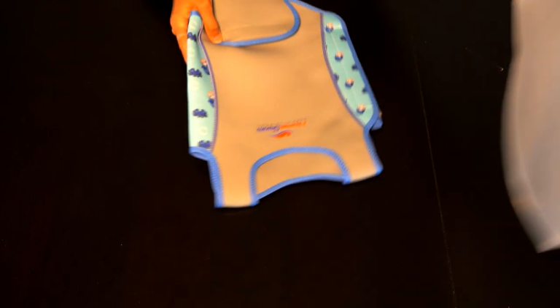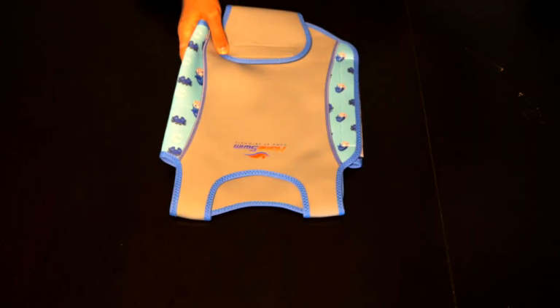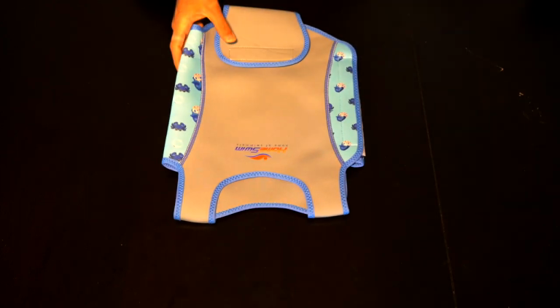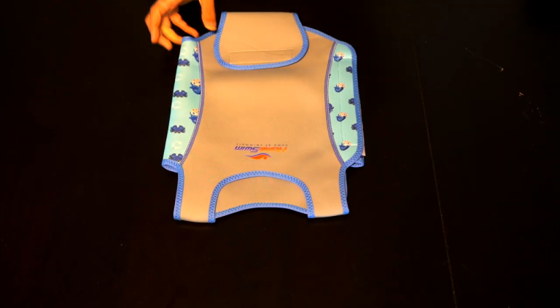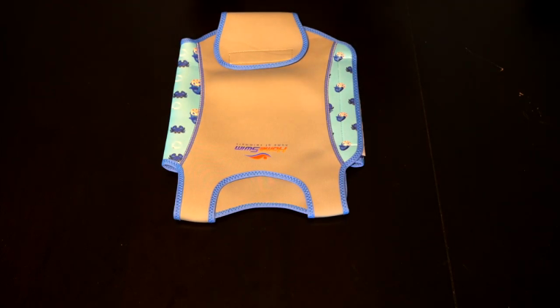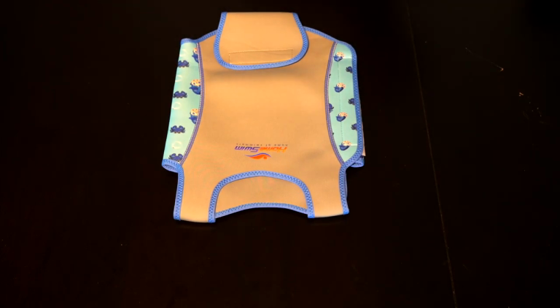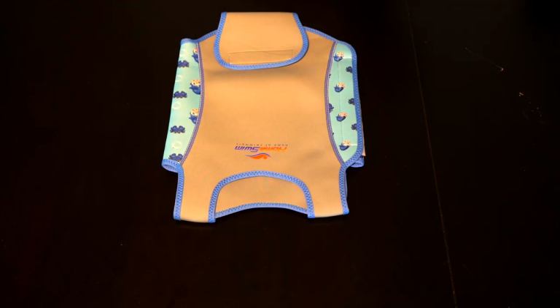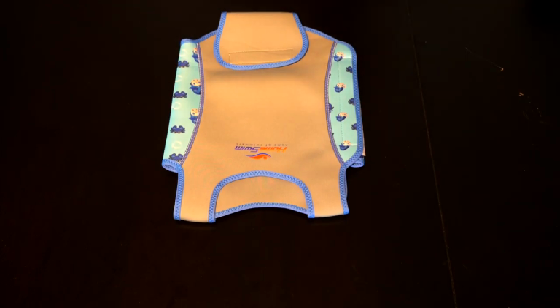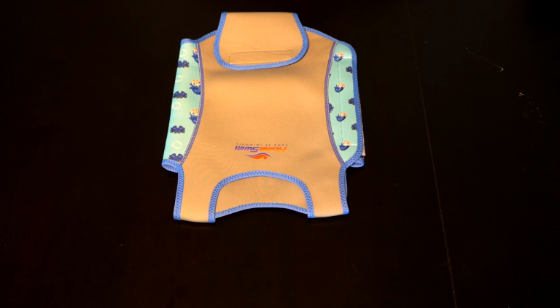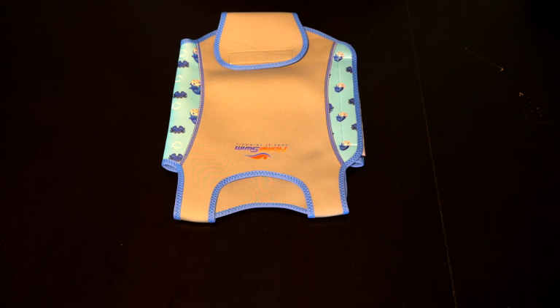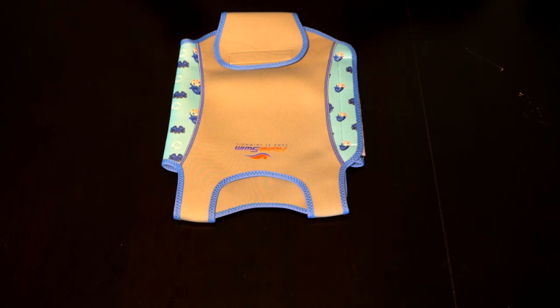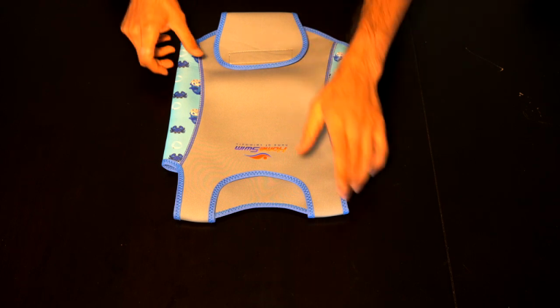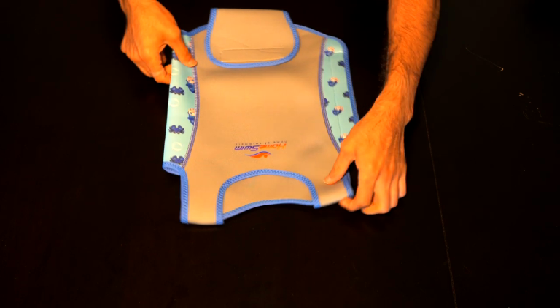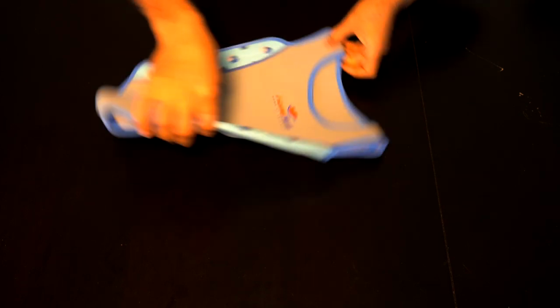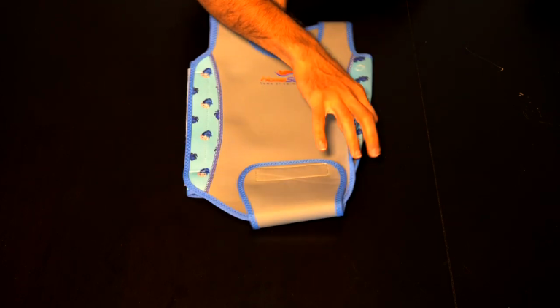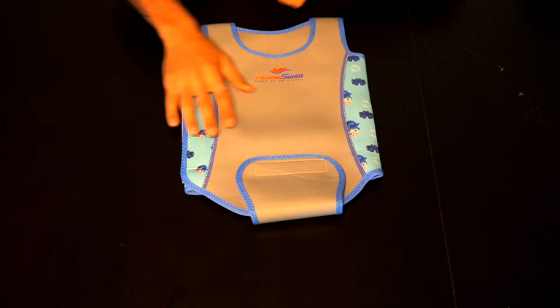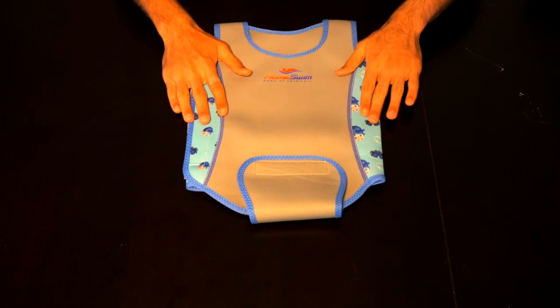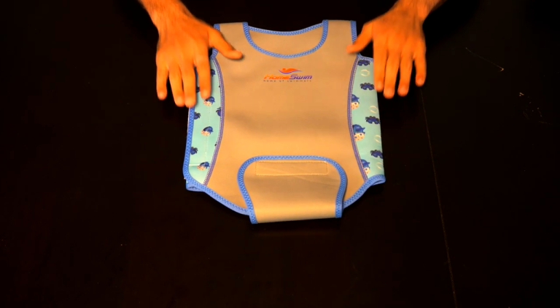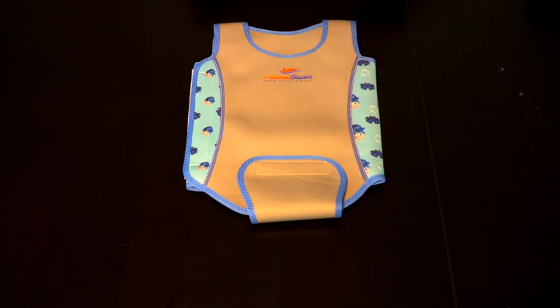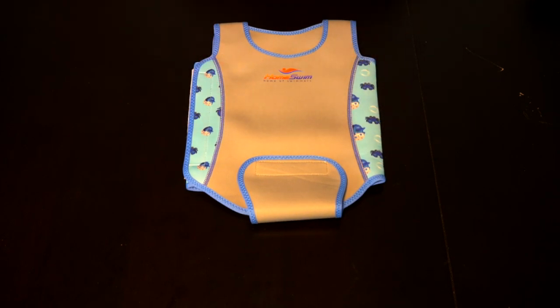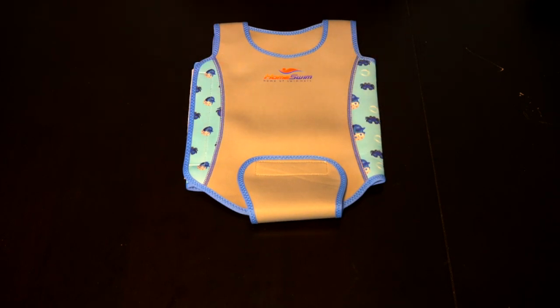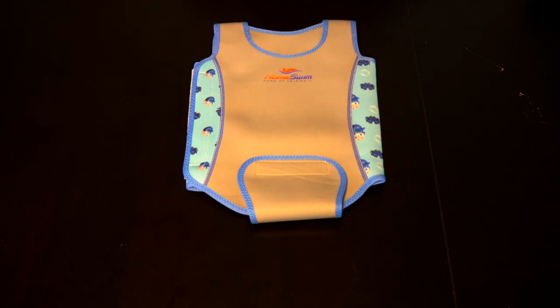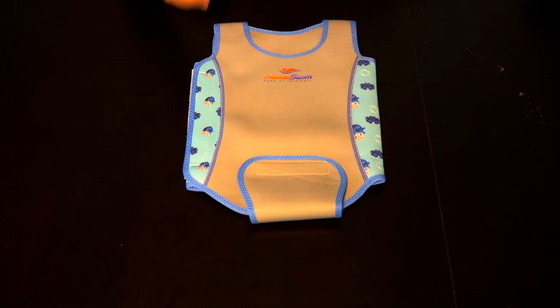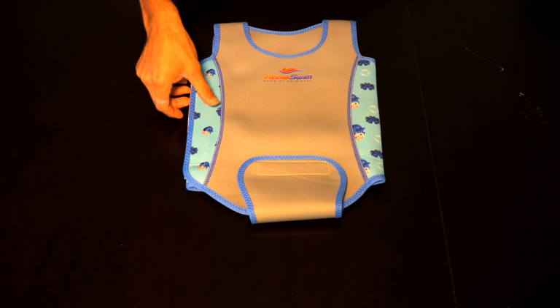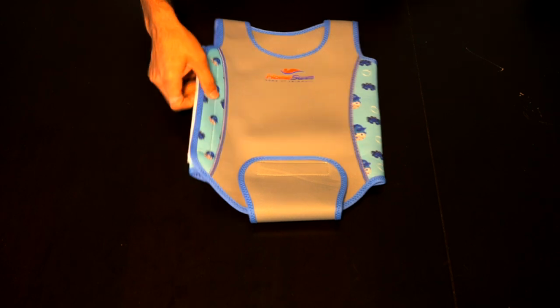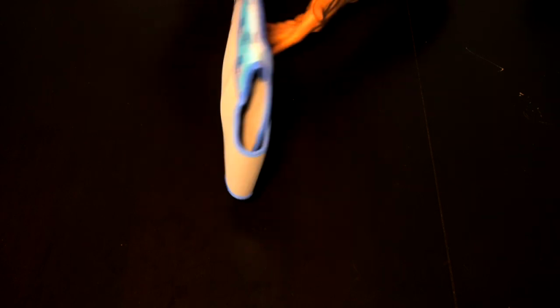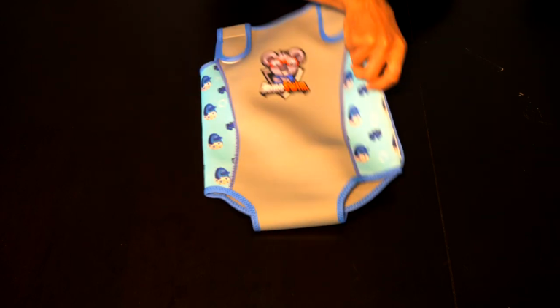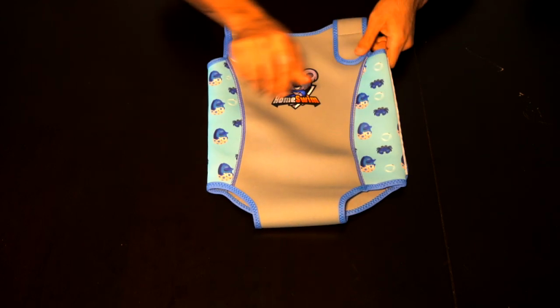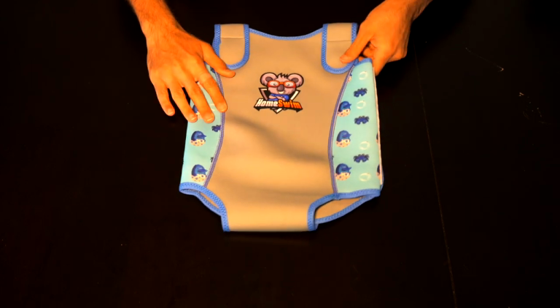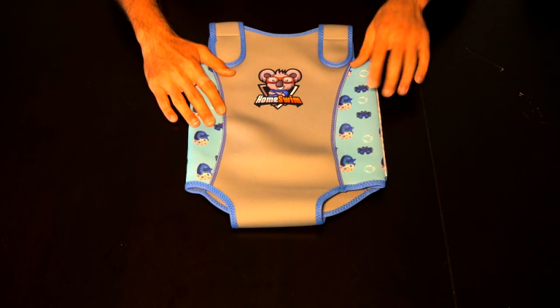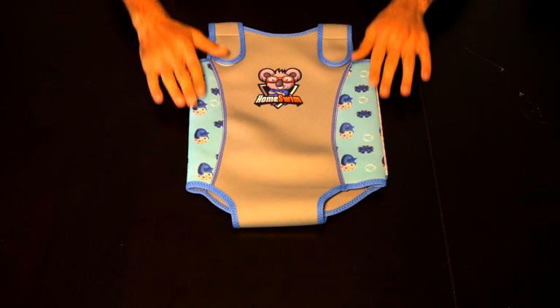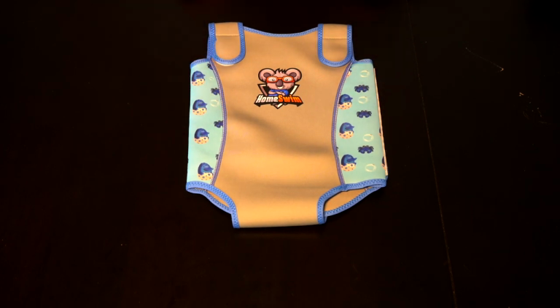Hi everyone, I'm really excited to show you our babies and toddlers wetsuit. This is designed particularly for learn-to-swim programs and the time that your baby is at the beach.